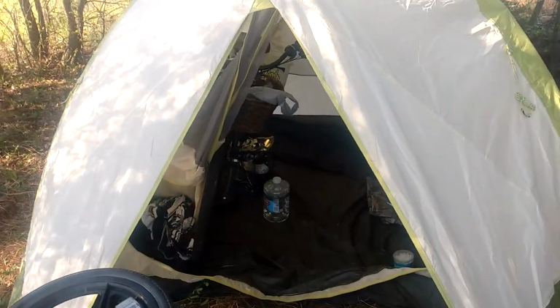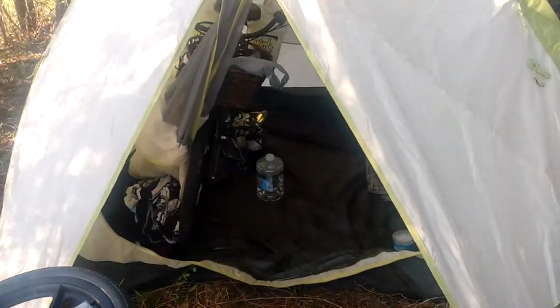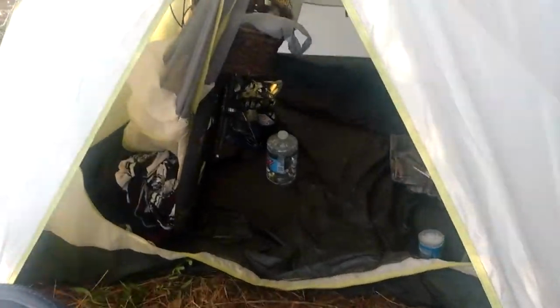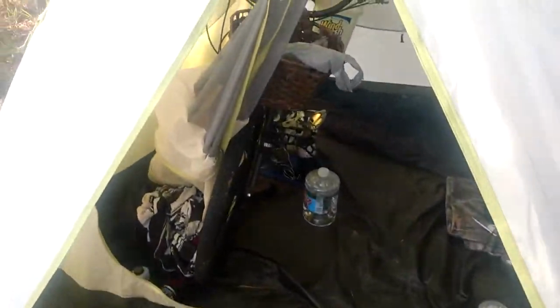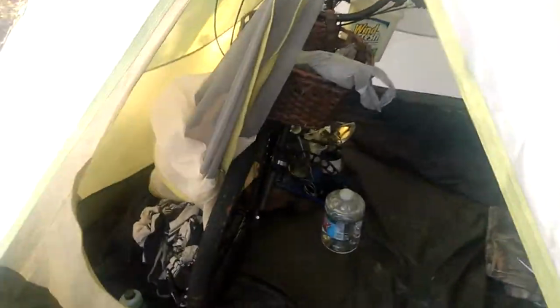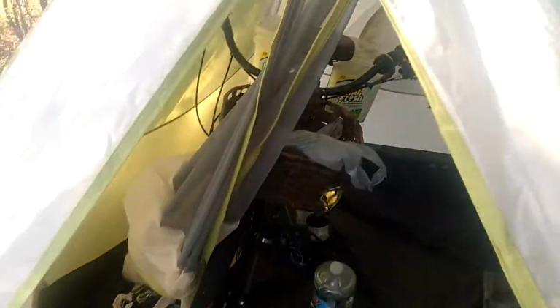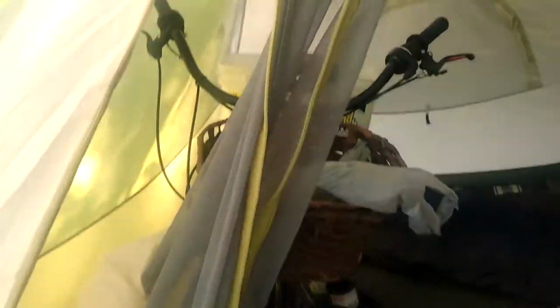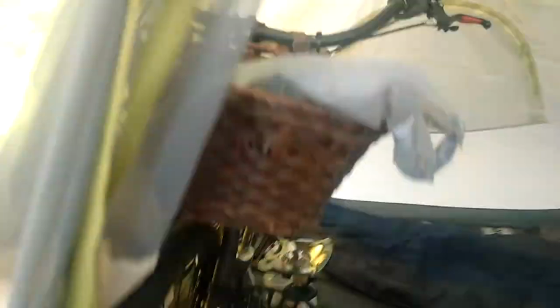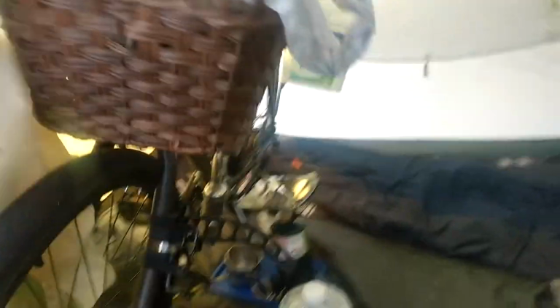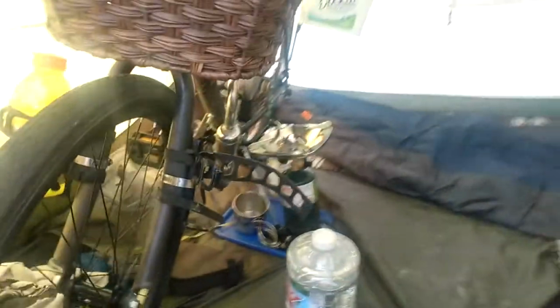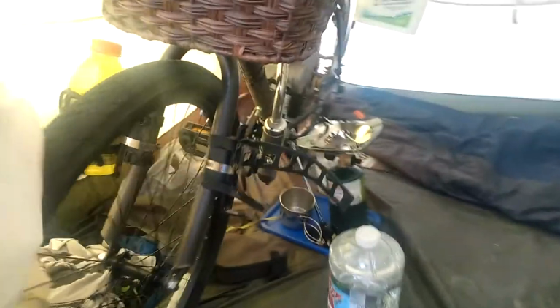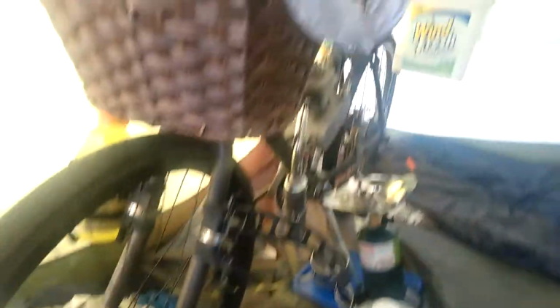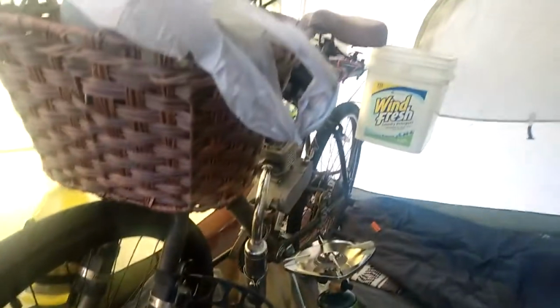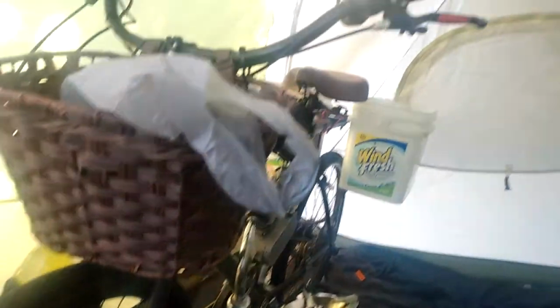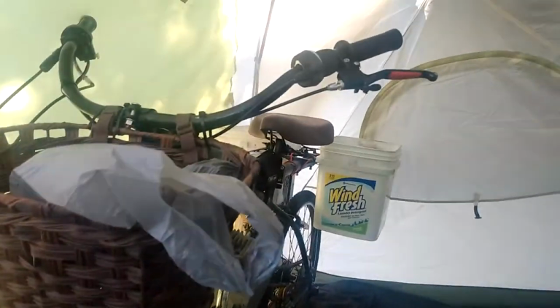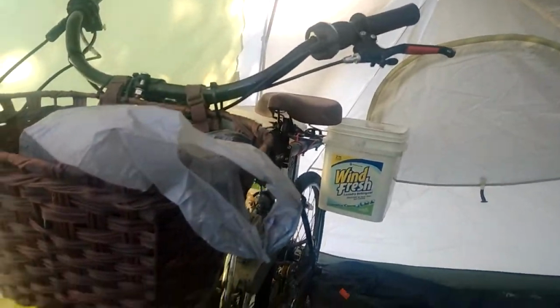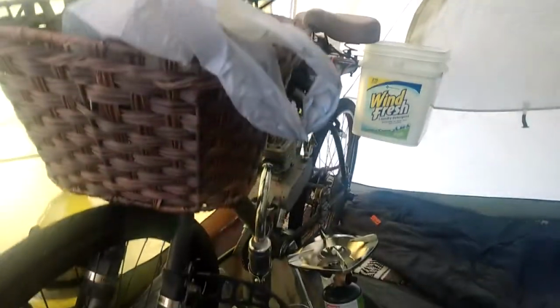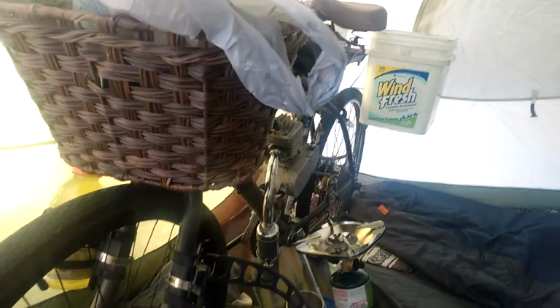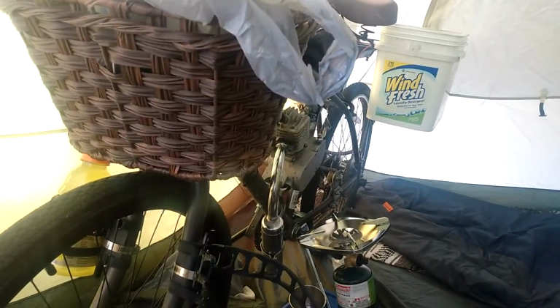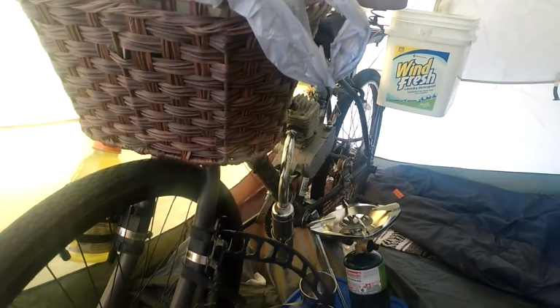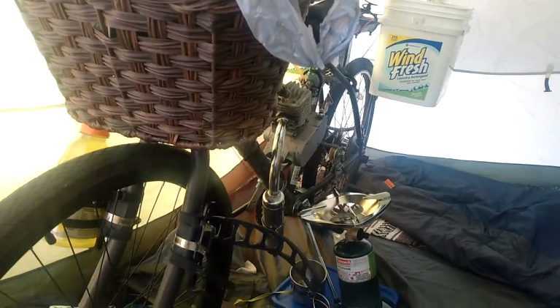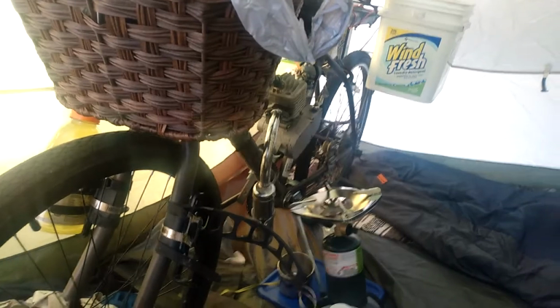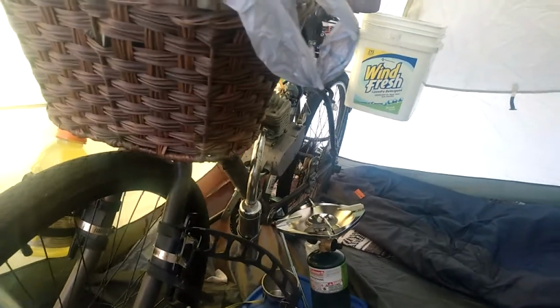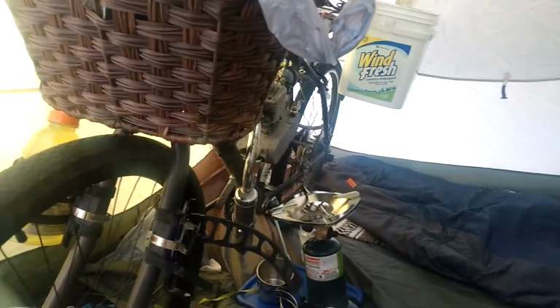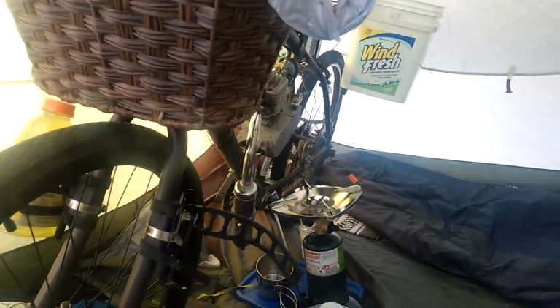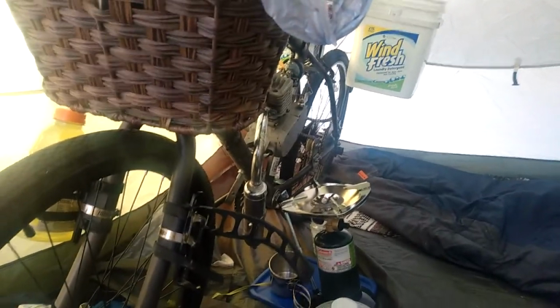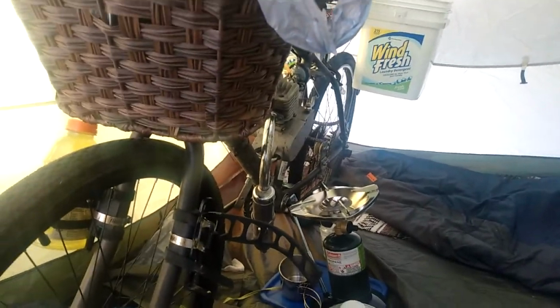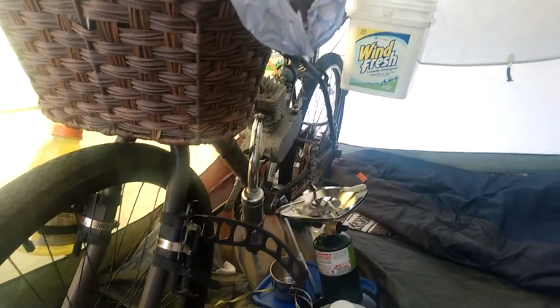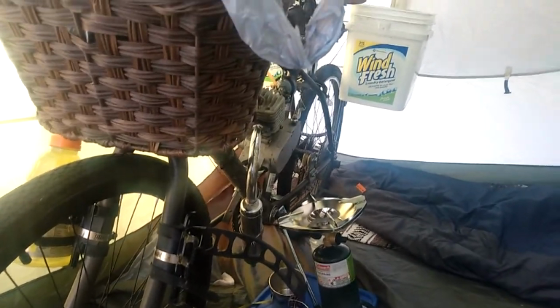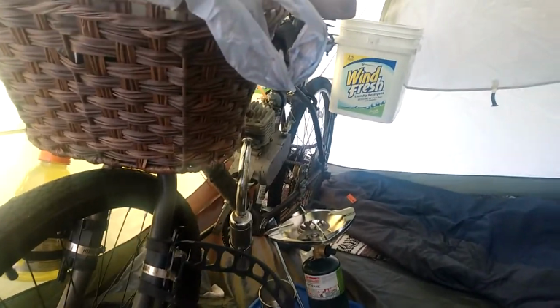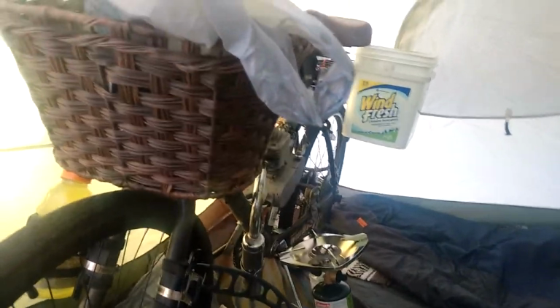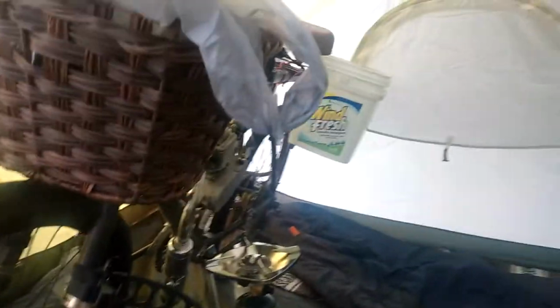Check this out. Here's what I like about this tent — I can just wheel my bike right up inside the tent, keep it out of the rain, keep it from getting stolen. This is awesome.